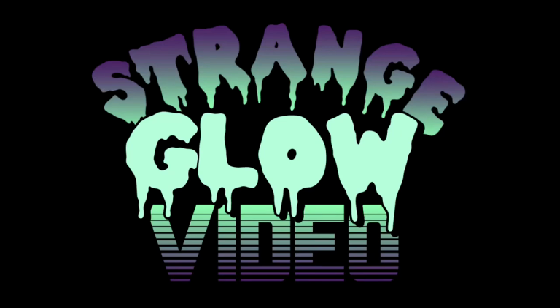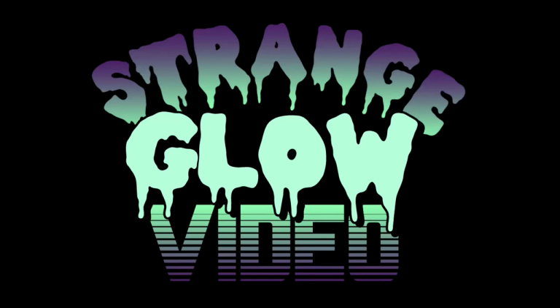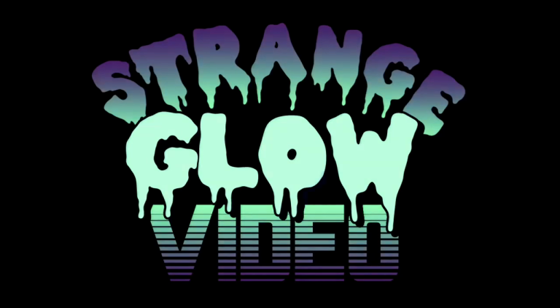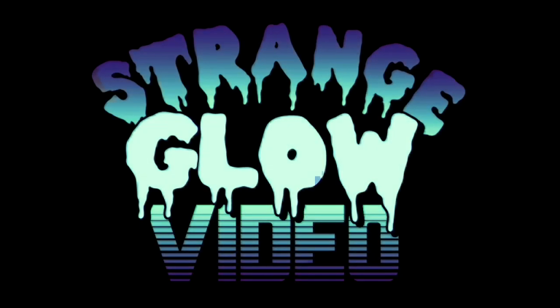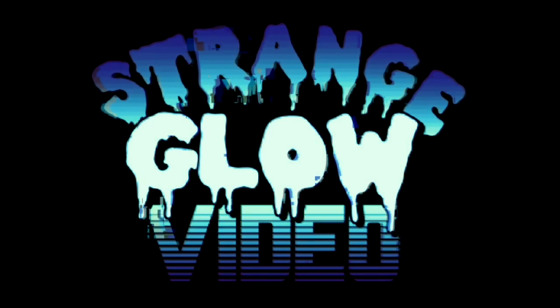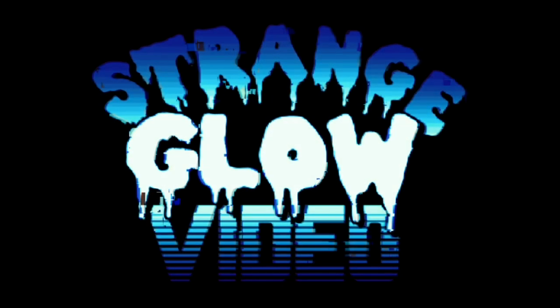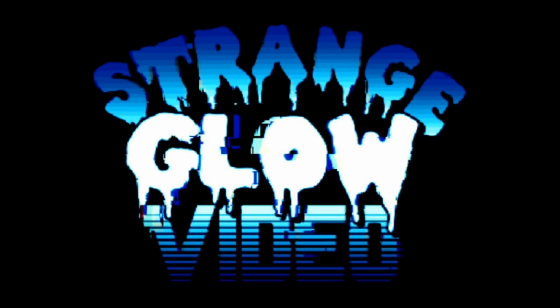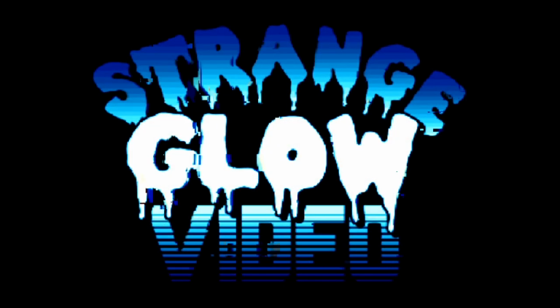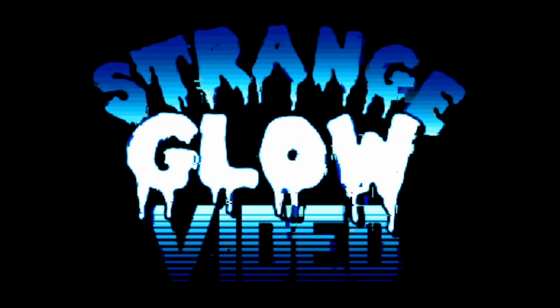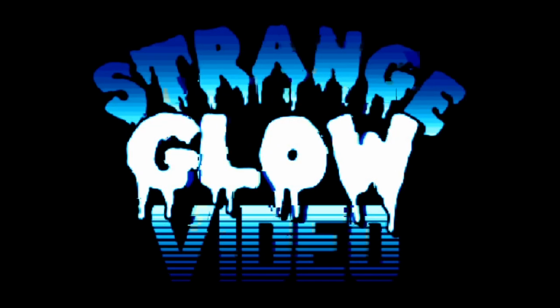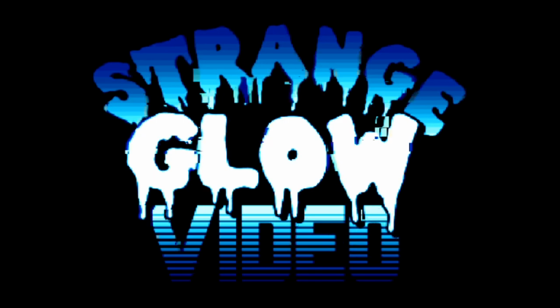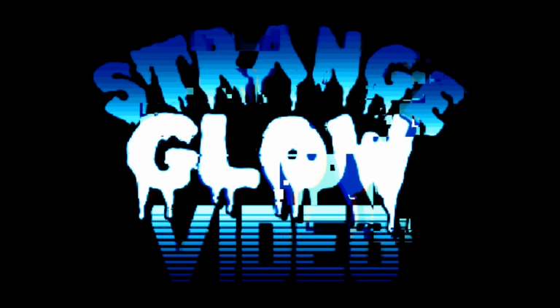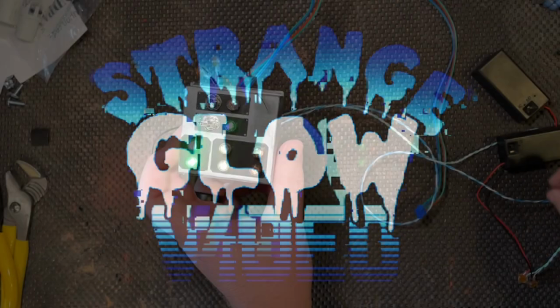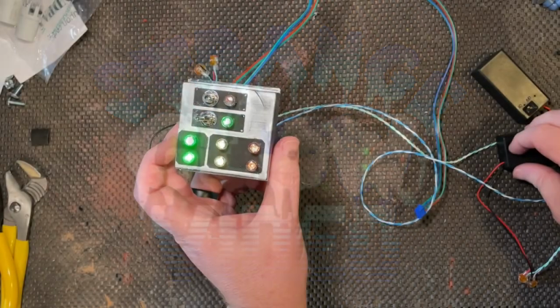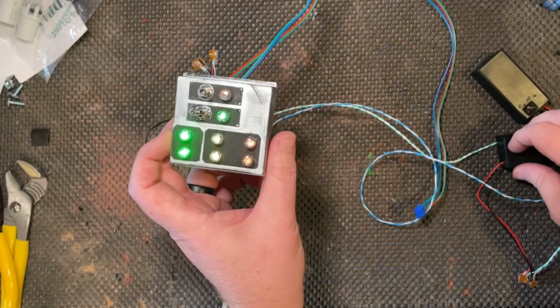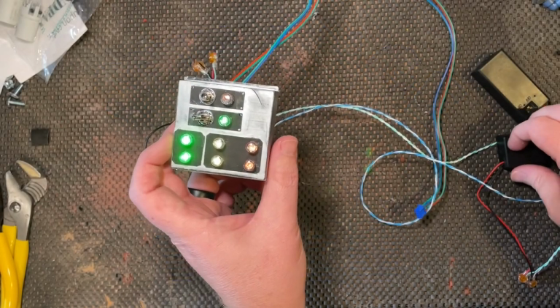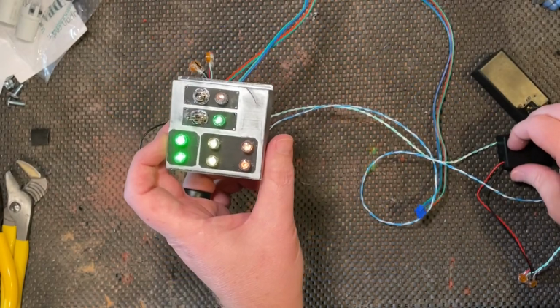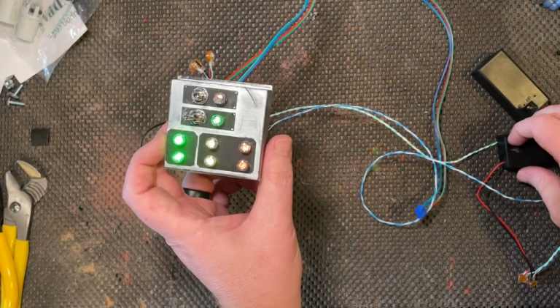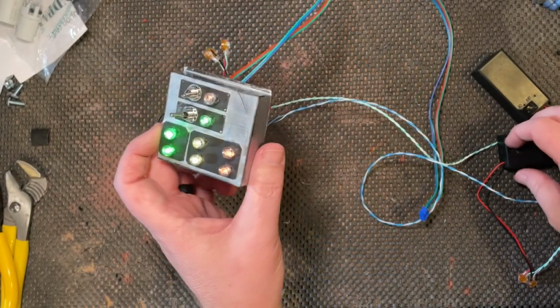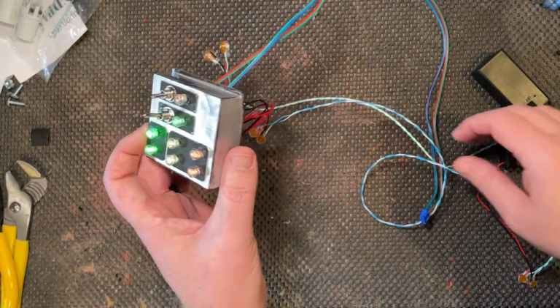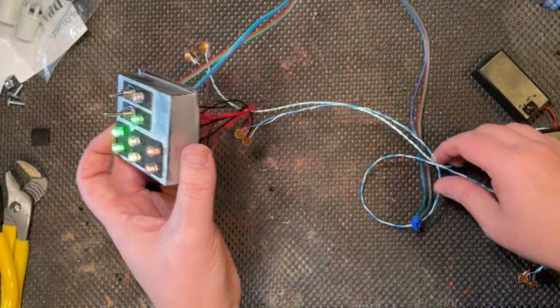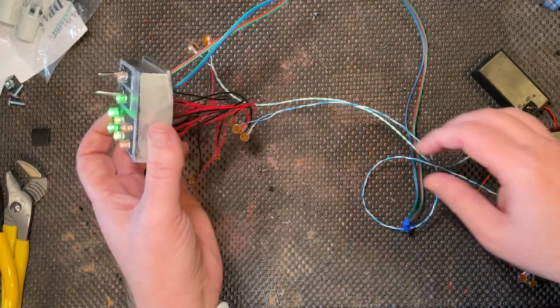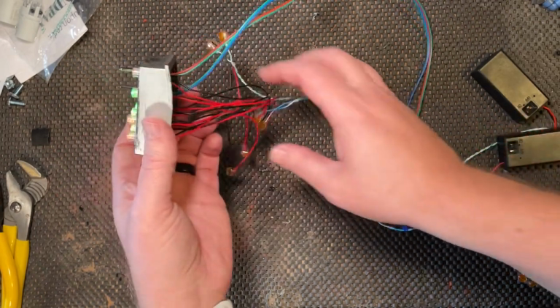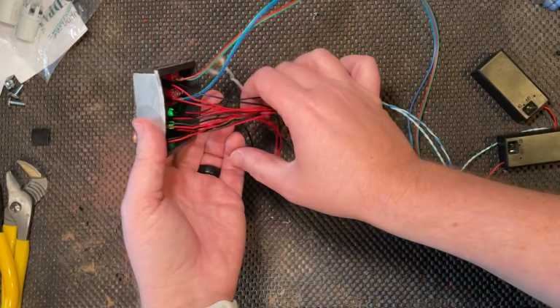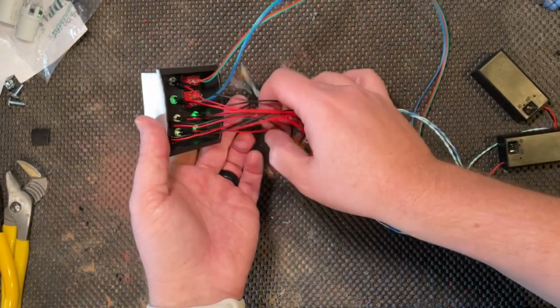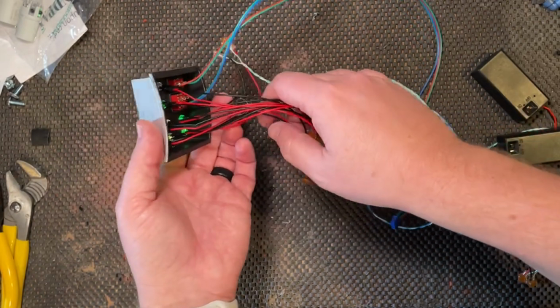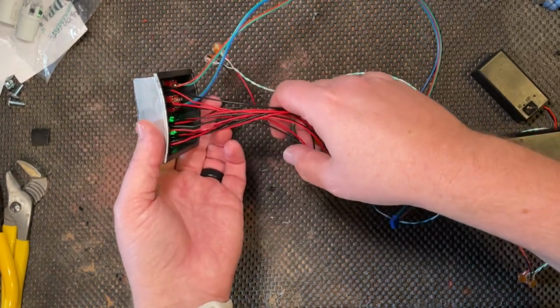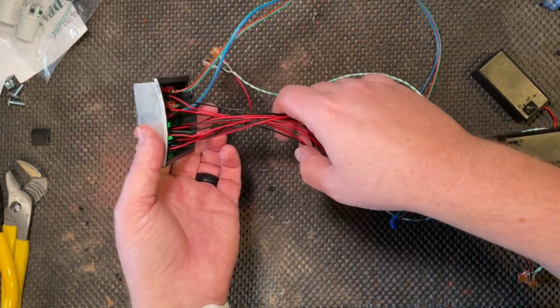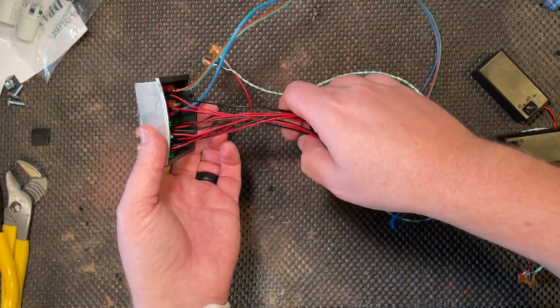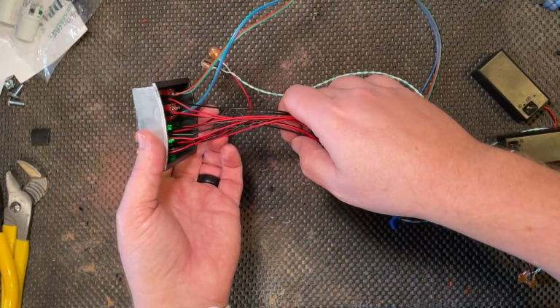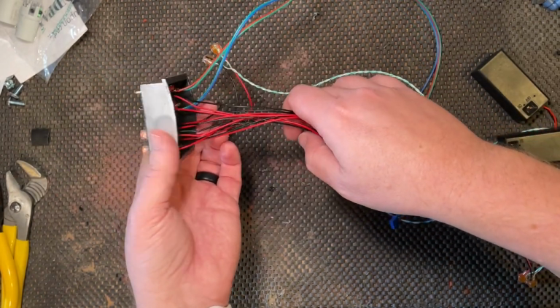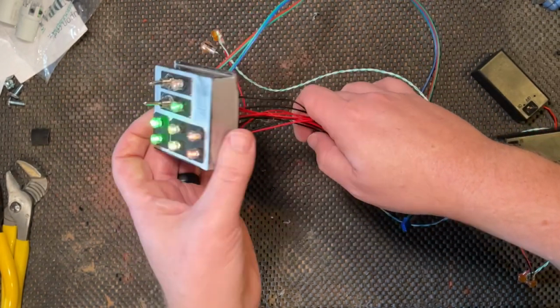Hey, welcome back to Strange Glow Video. My name is Justin and today I'm working on a Hasbro proton pack mod. This mod is a set of updated lights. I took the module out of the pack, cut off all the fake lights, drilled them out, cleaned them out, and made it look nice.